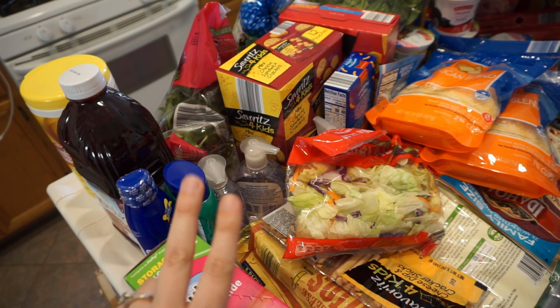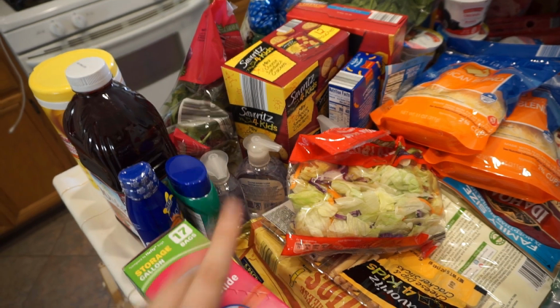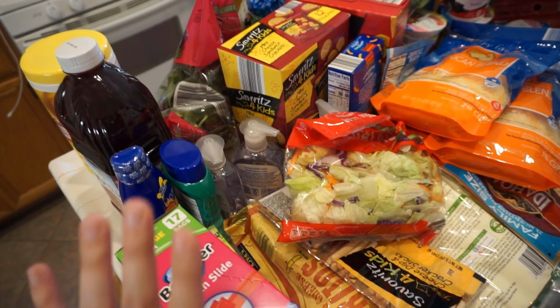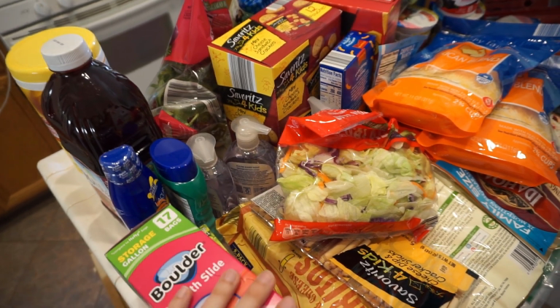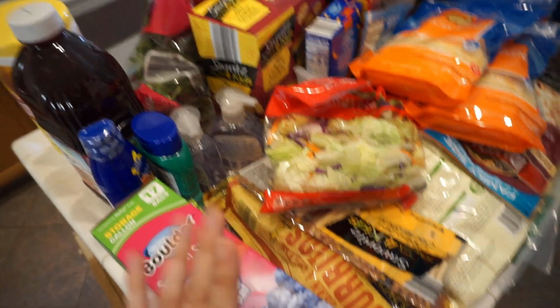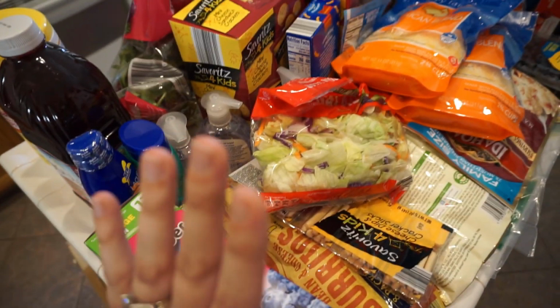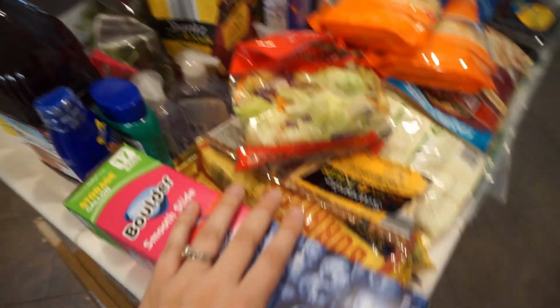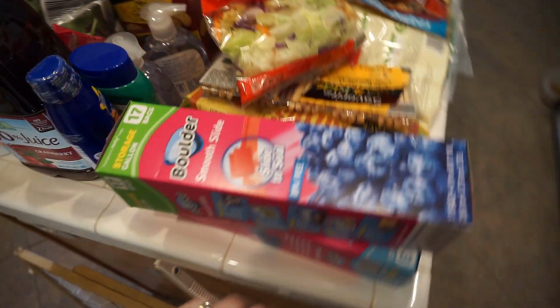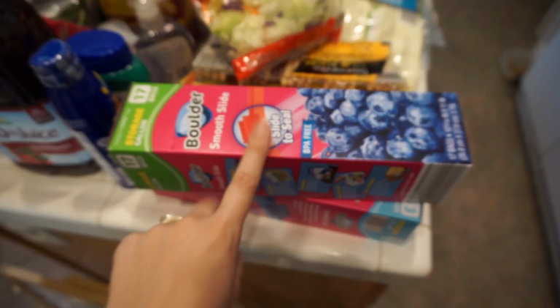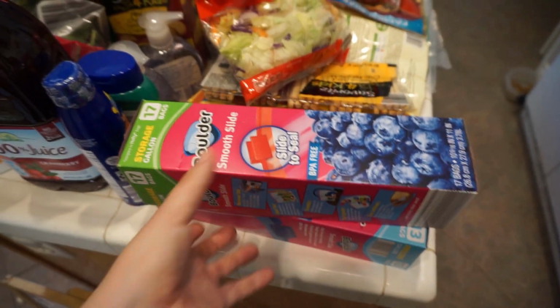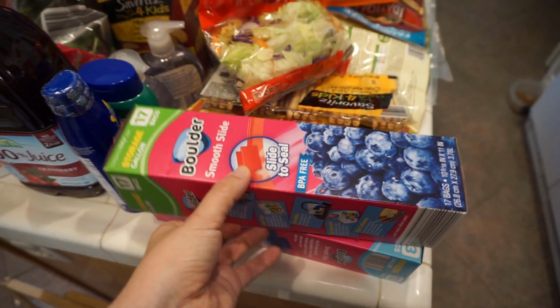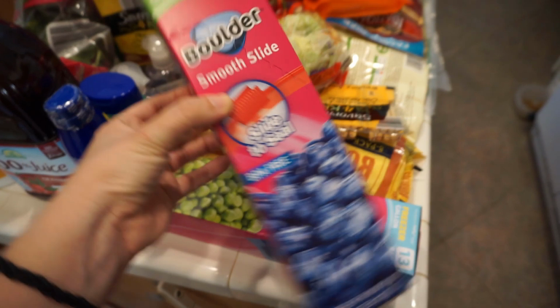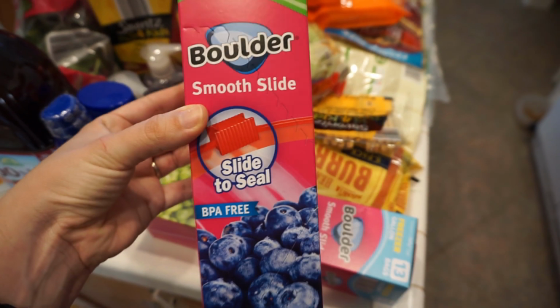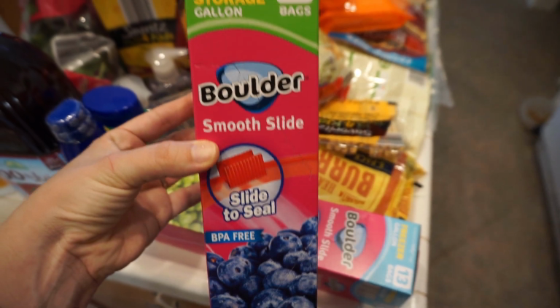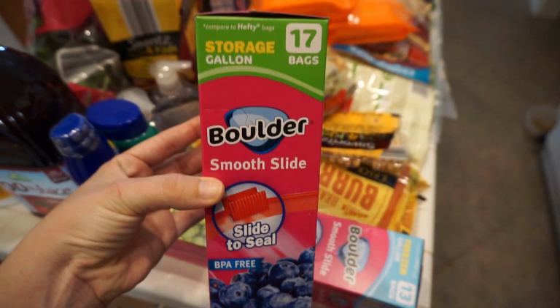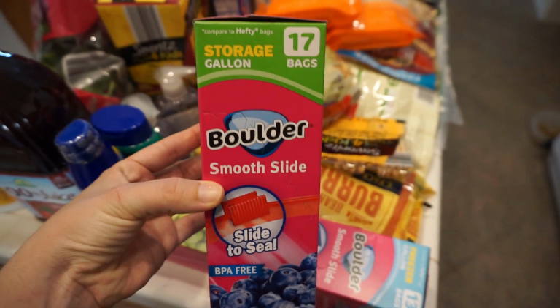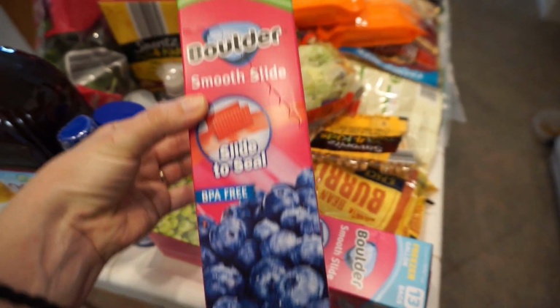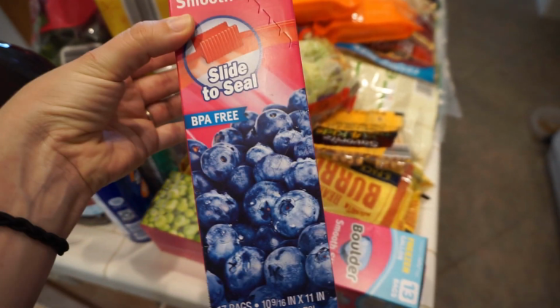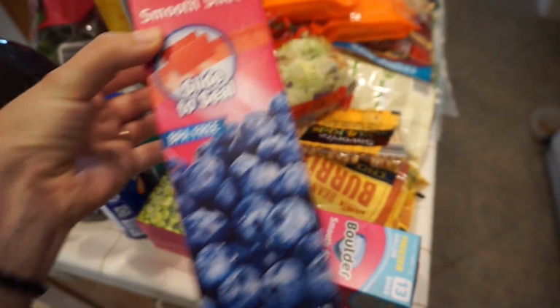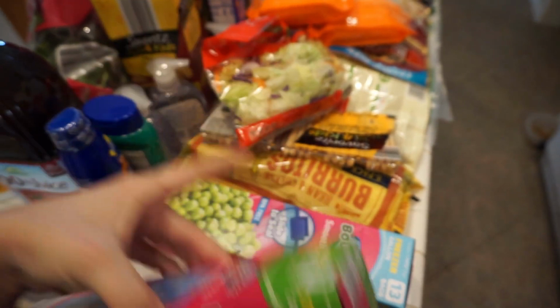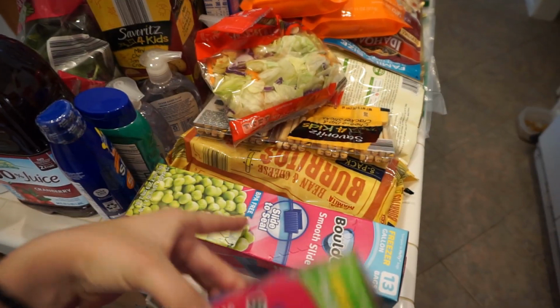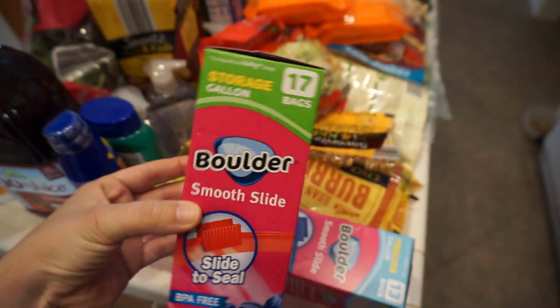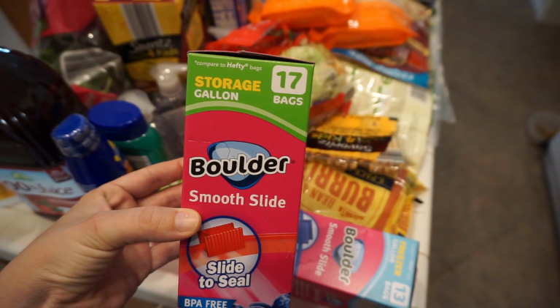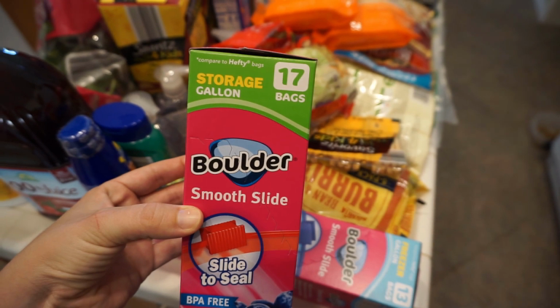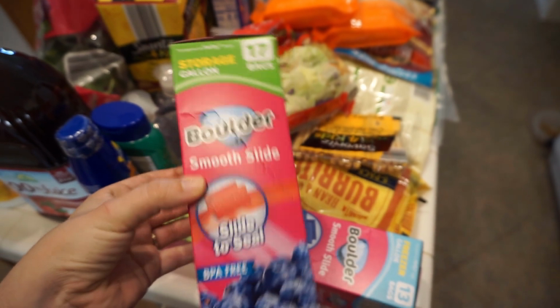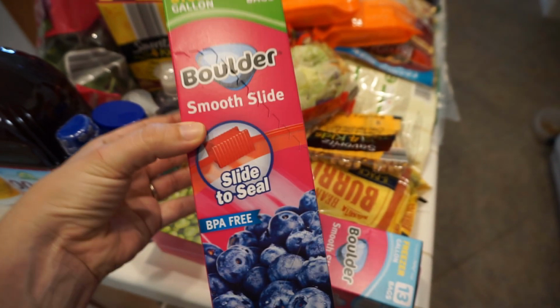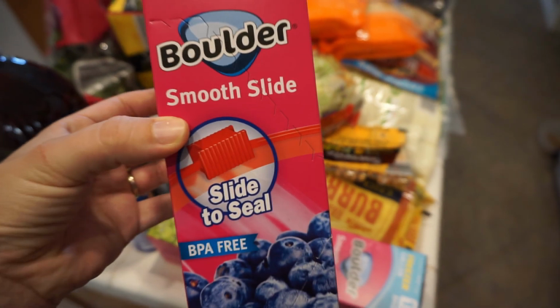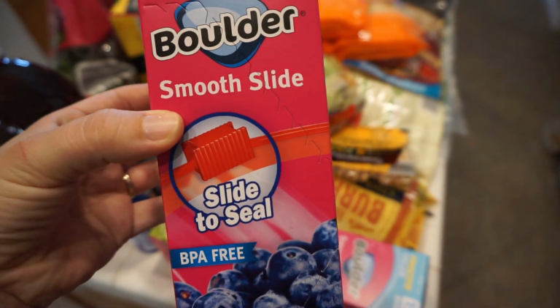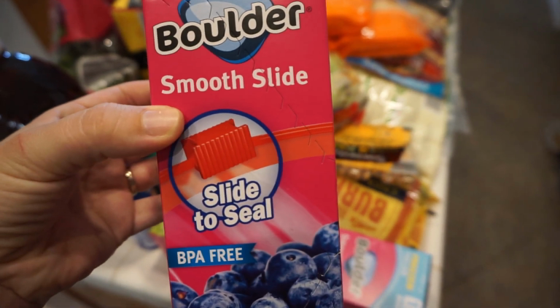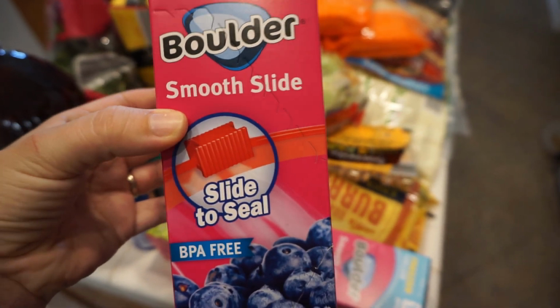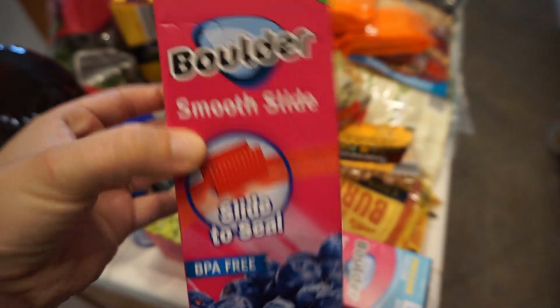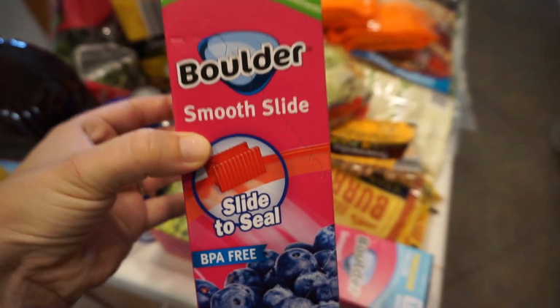A four year old, a two and a half year old, my husband and I. We needed the big freezer storage gallon bags, so I got one that's freezer and one that's just storage, but they're the ones with the little slide things which is awesome.